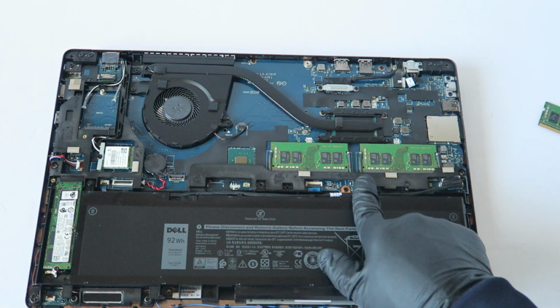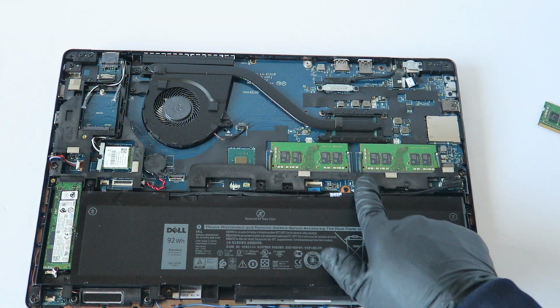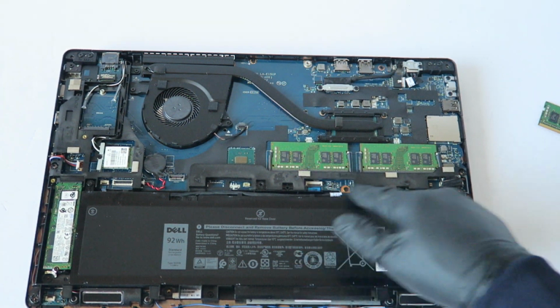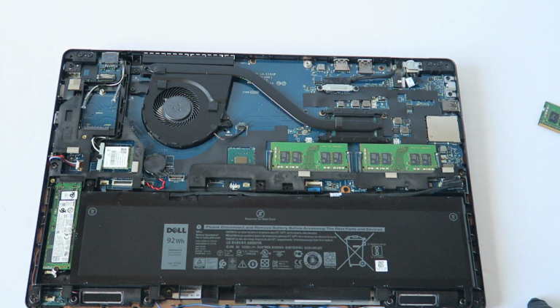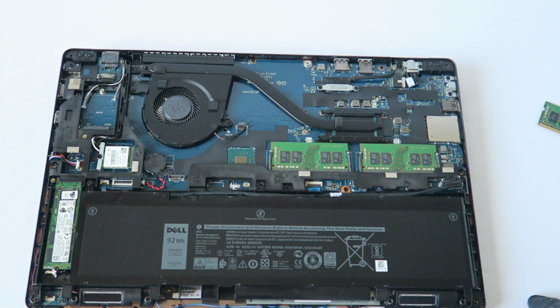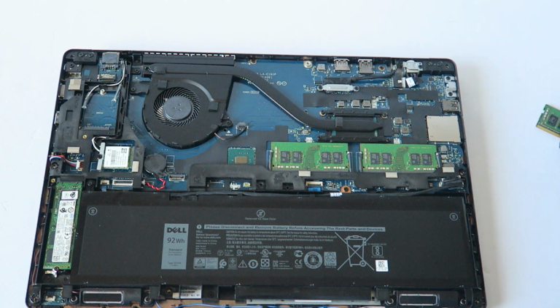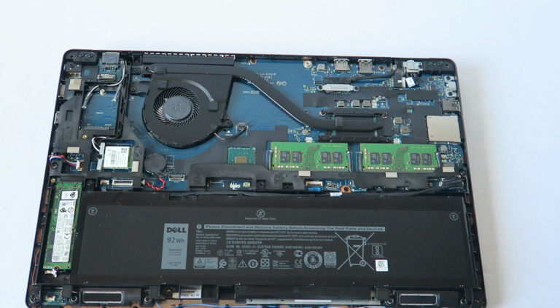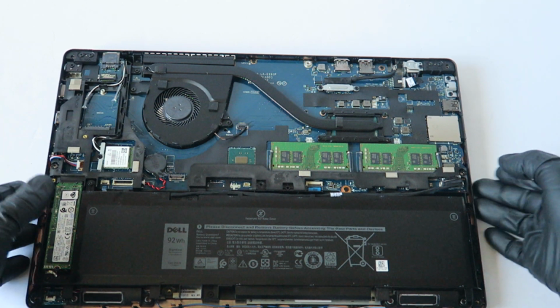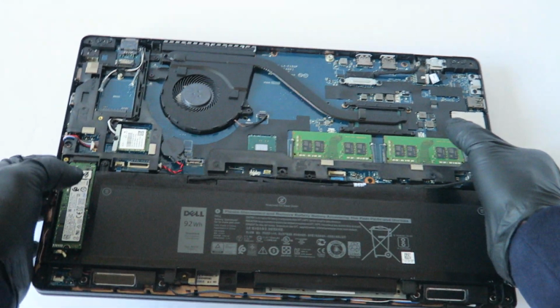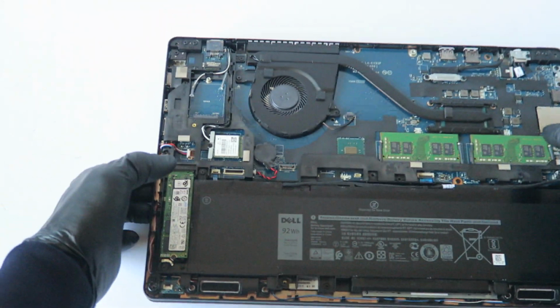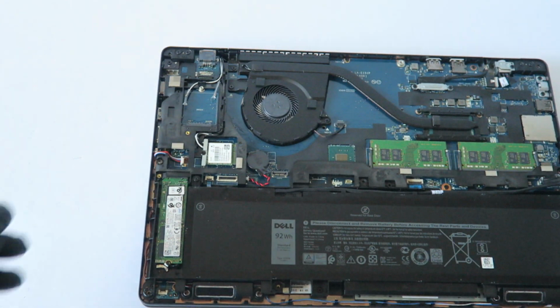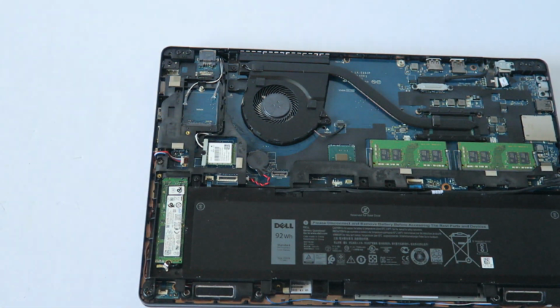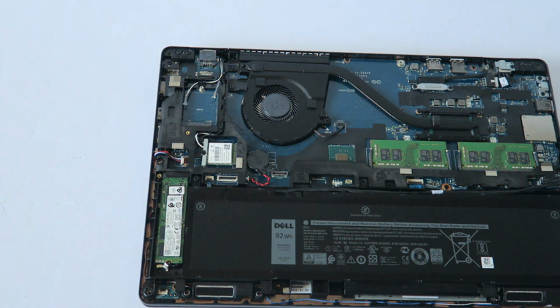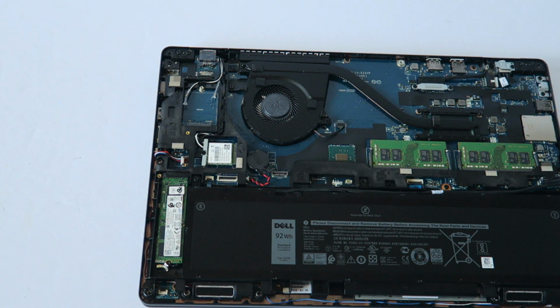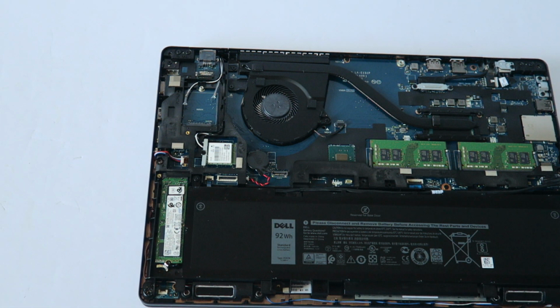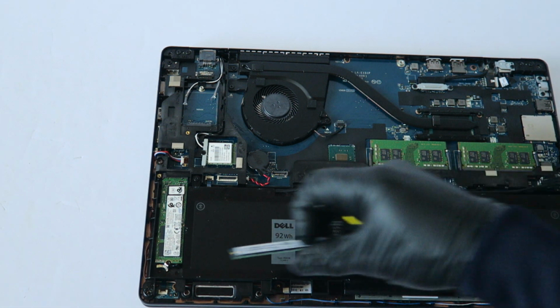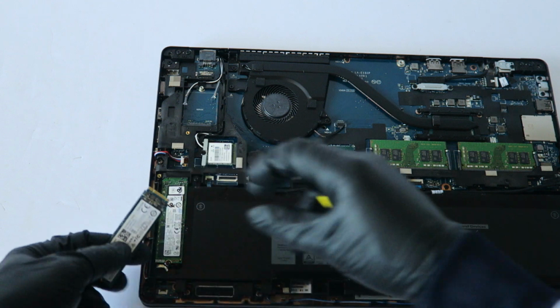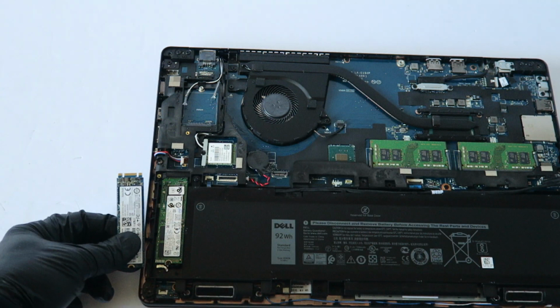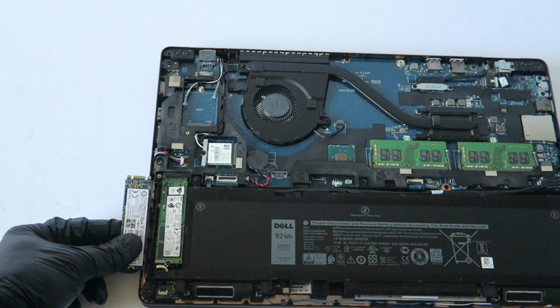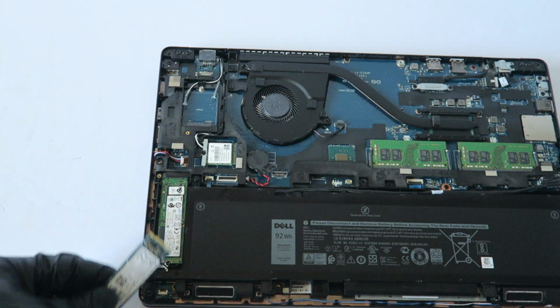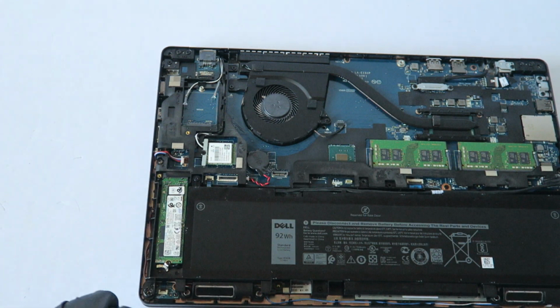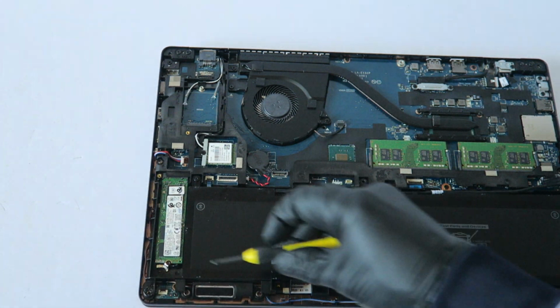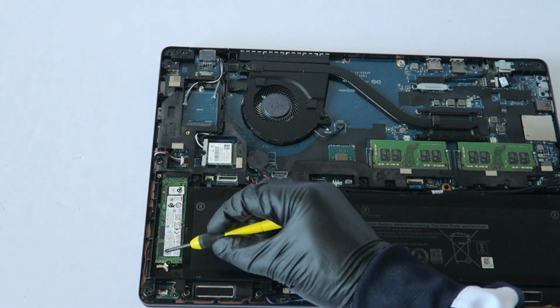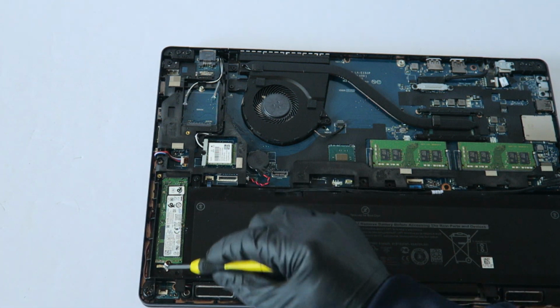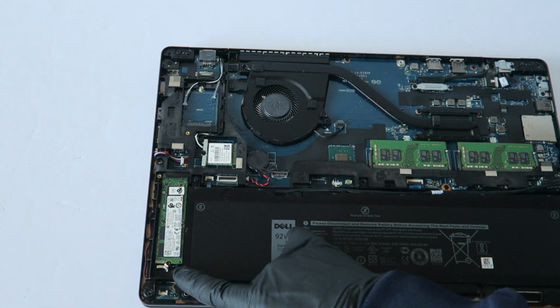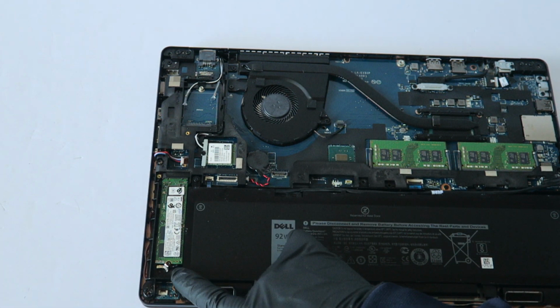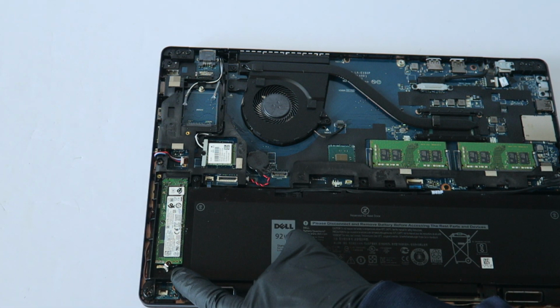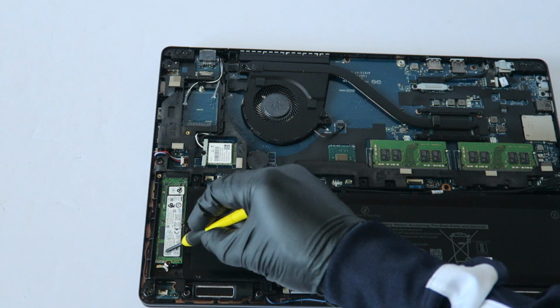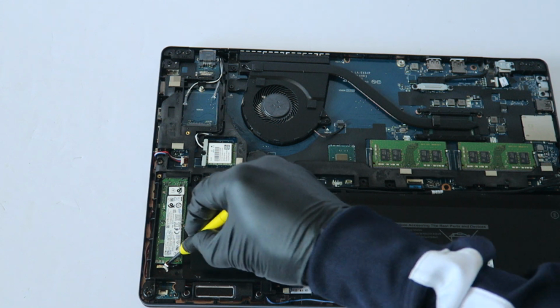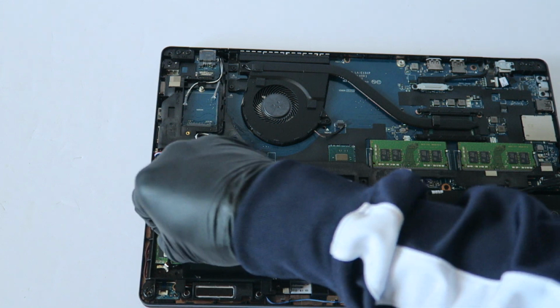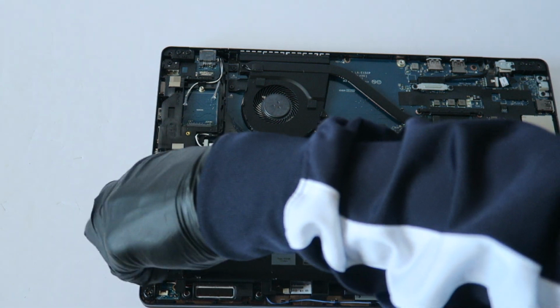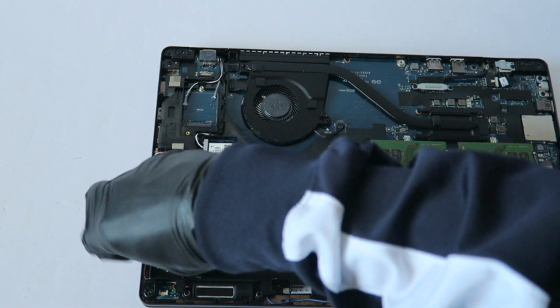Now for the solid state drive upgrade — that's what I'm going to be upgrading next. Take this little screw right here in the middle, take a screwdriver, and remove it.